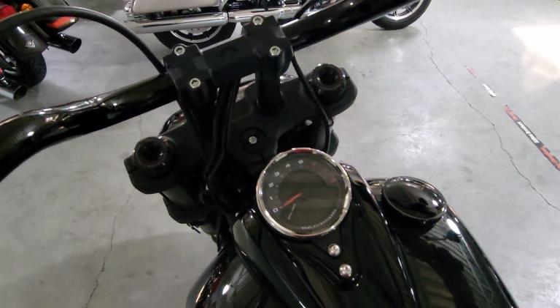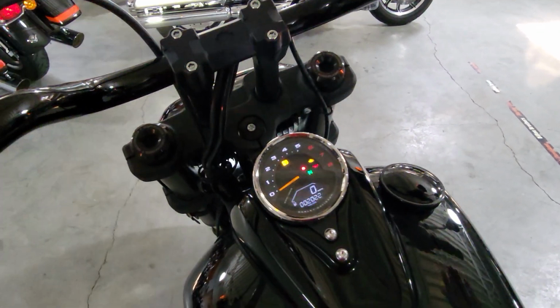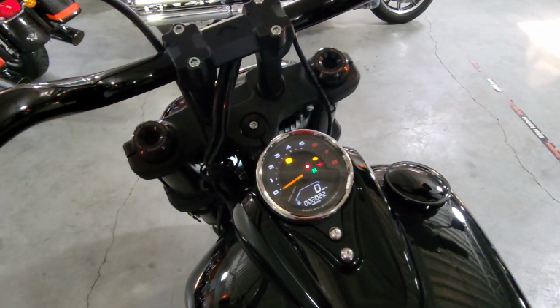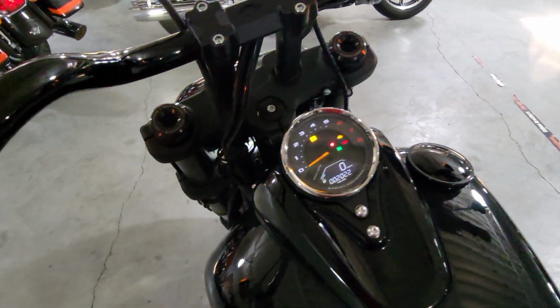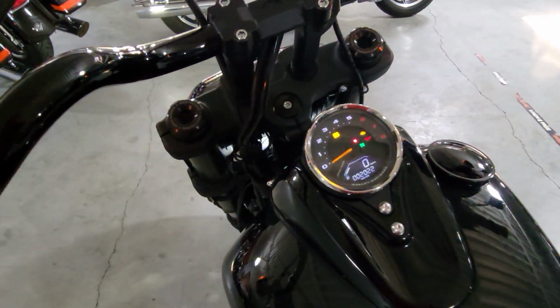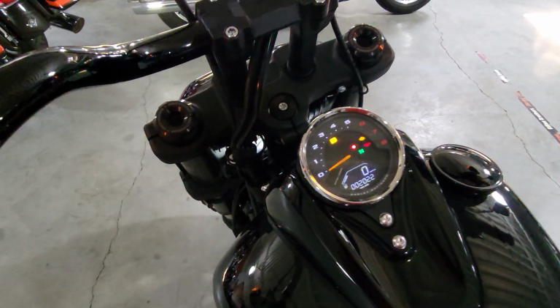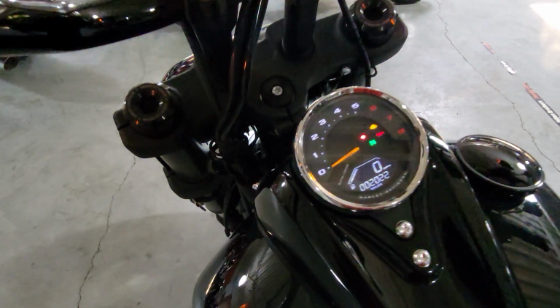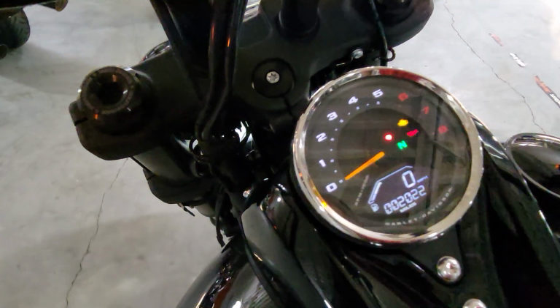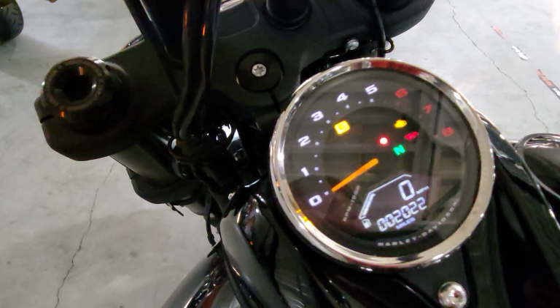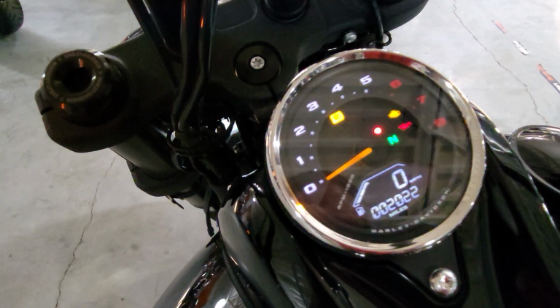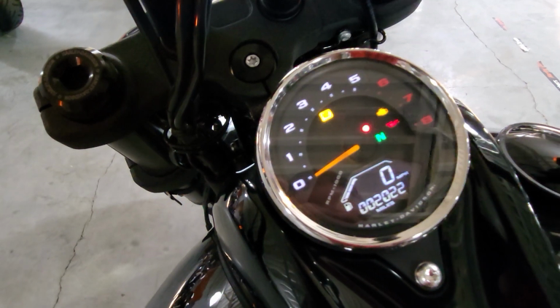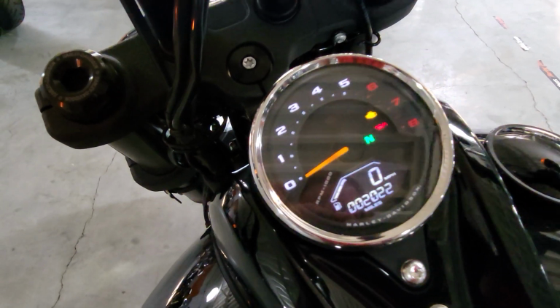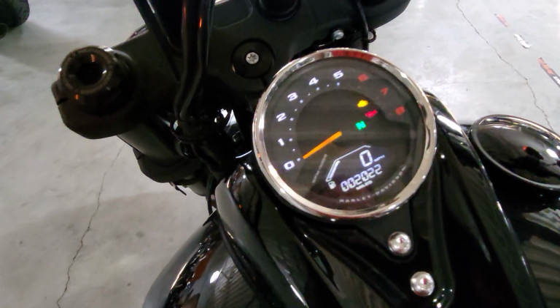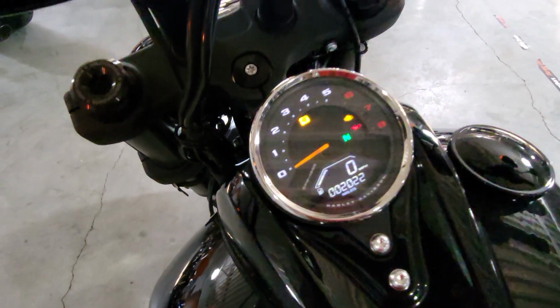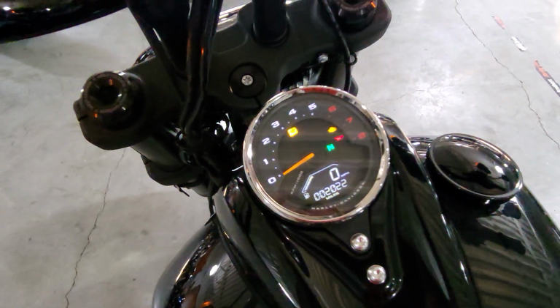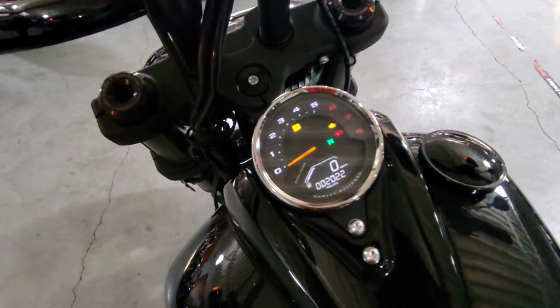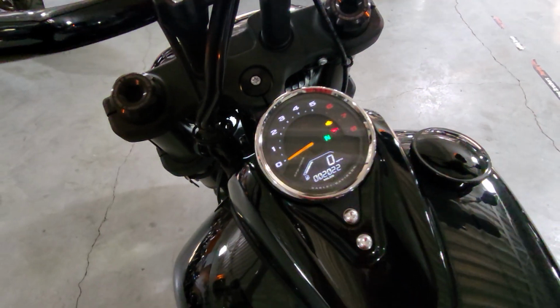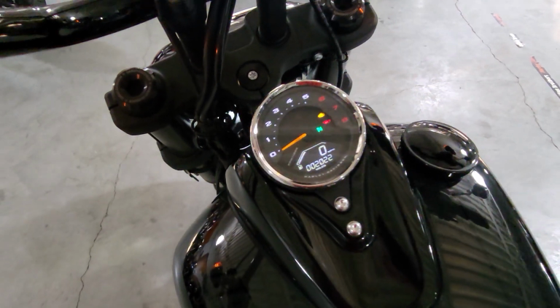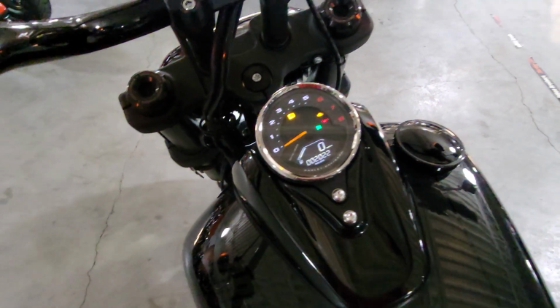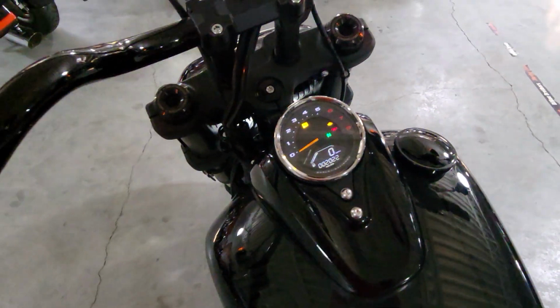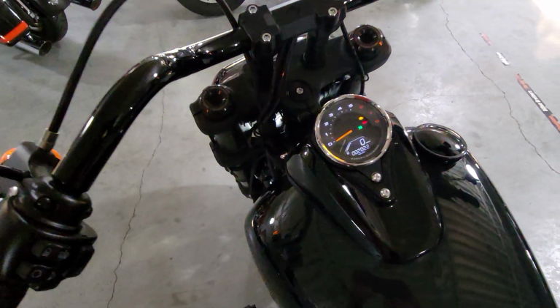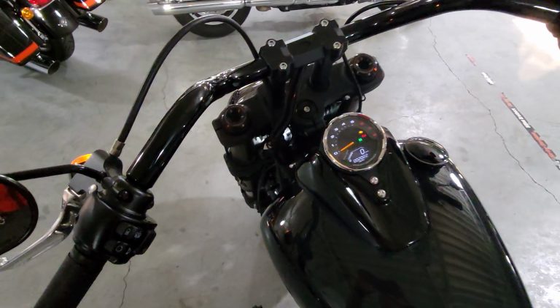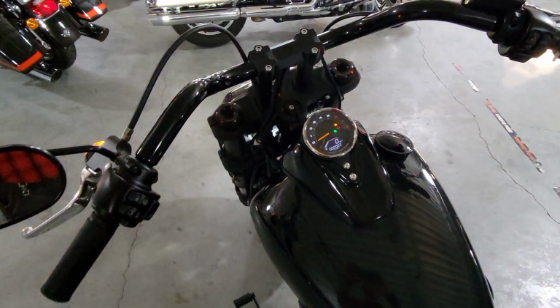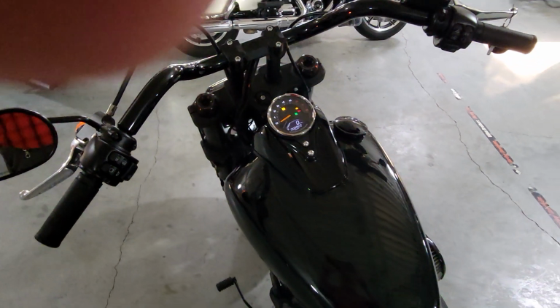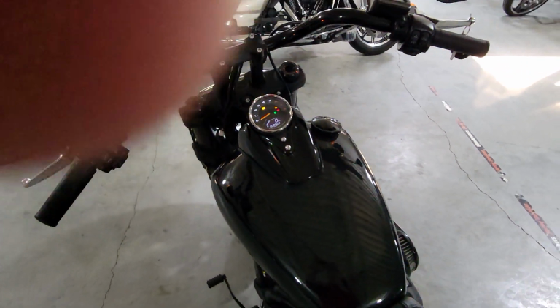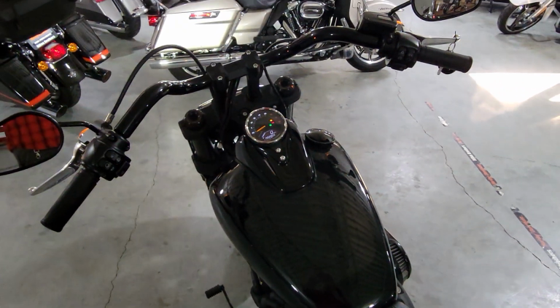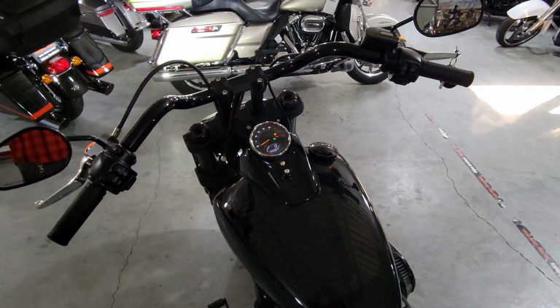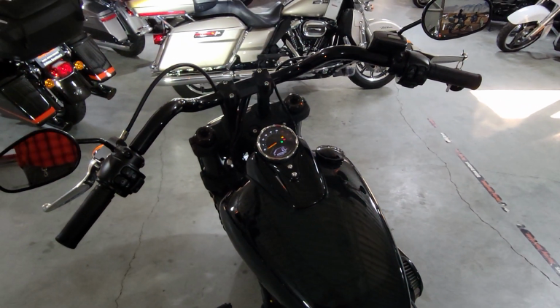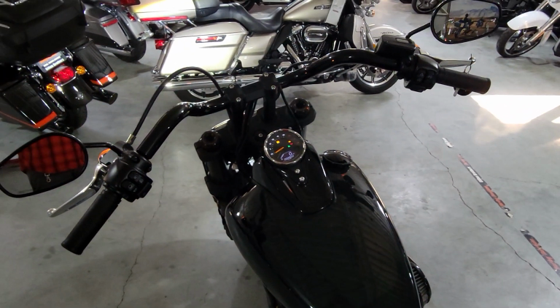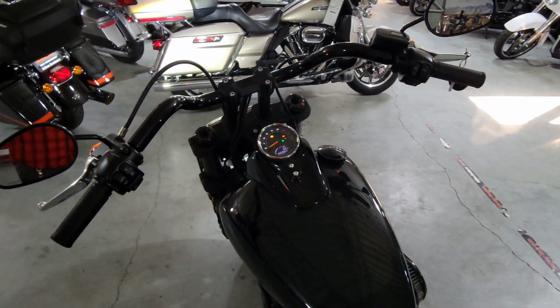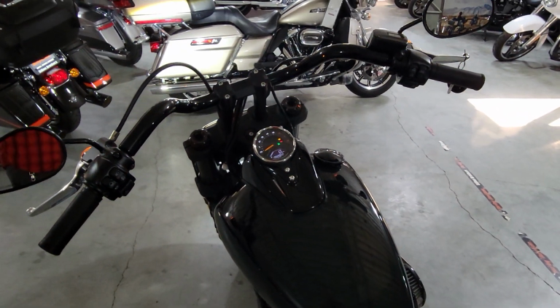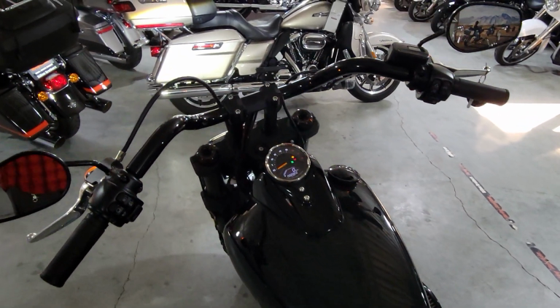This motorcycle as it sits on our floor has 2,022 miles on it. You do have some custom handlebars on here and the exhaust. Other than that everything is stock.